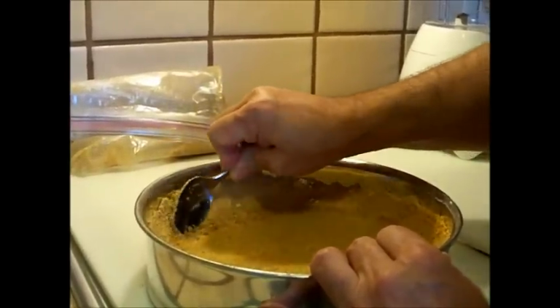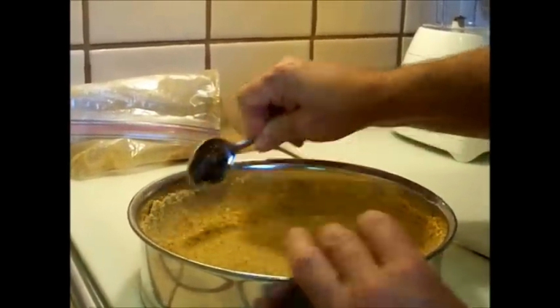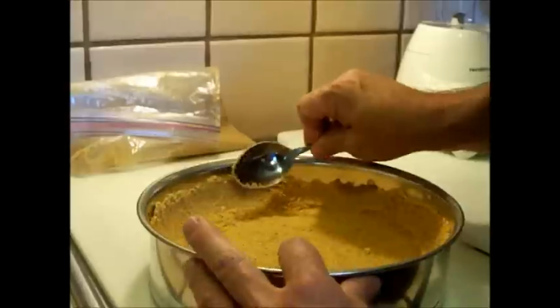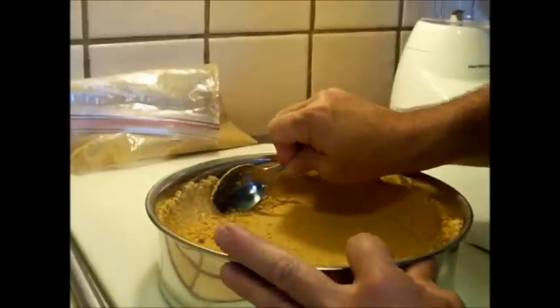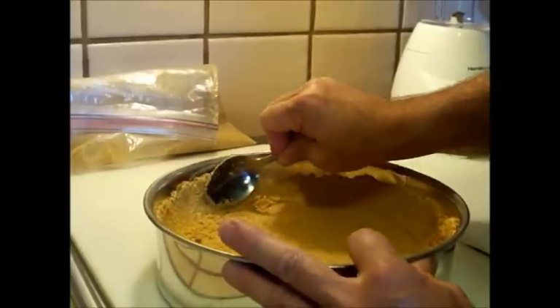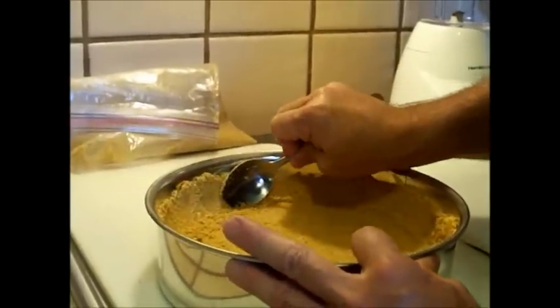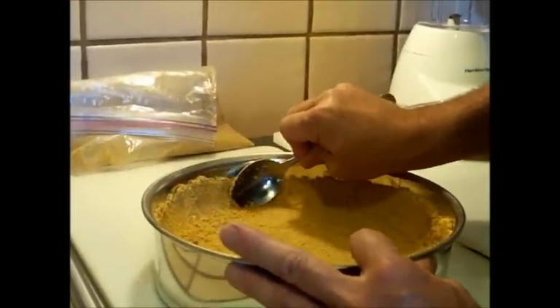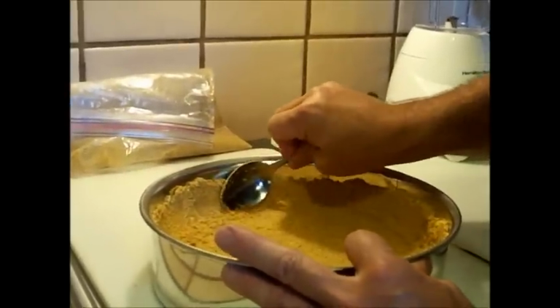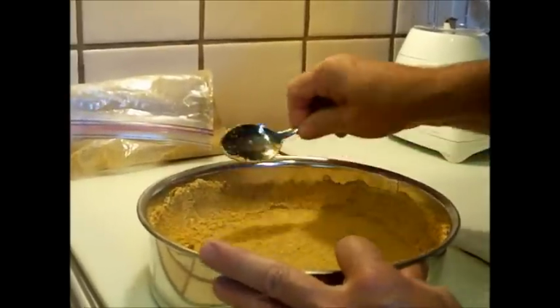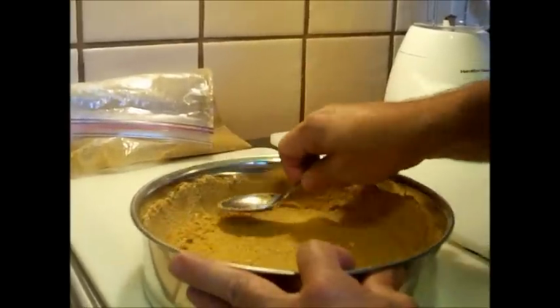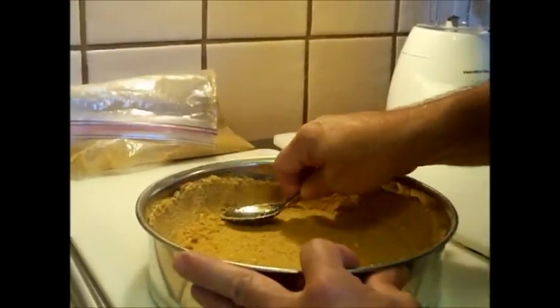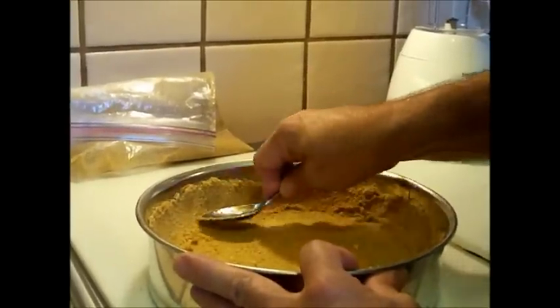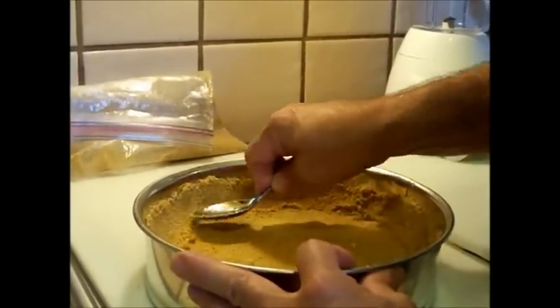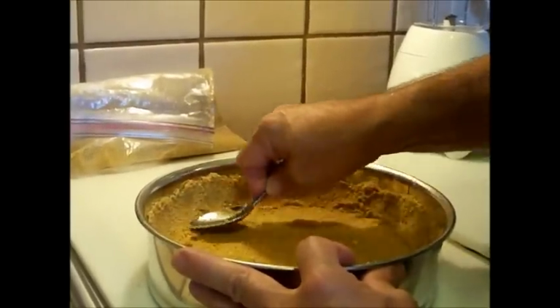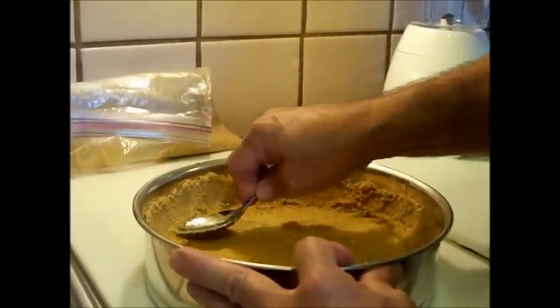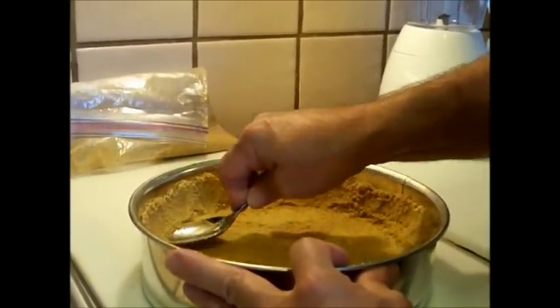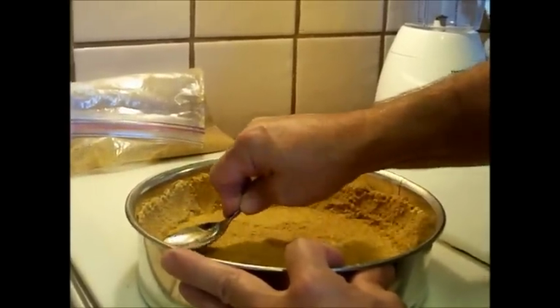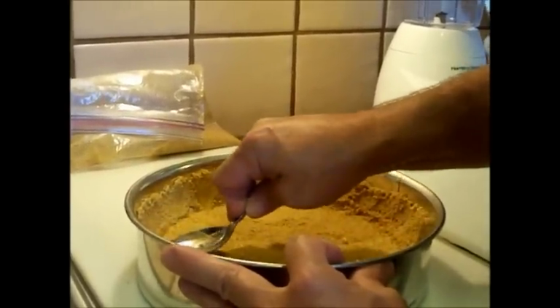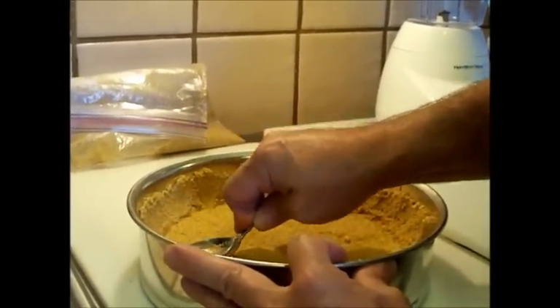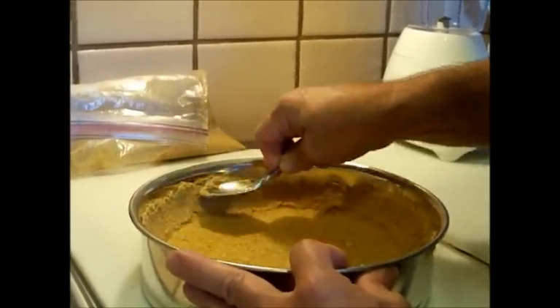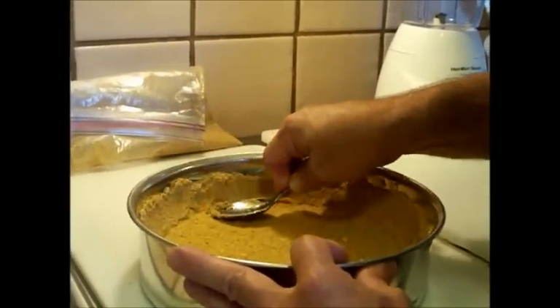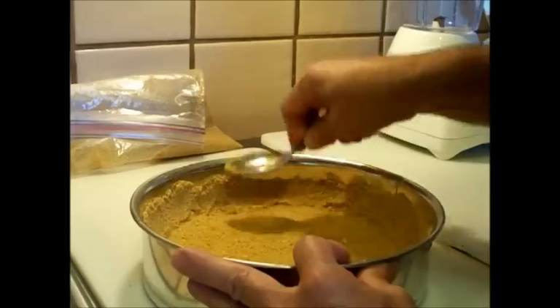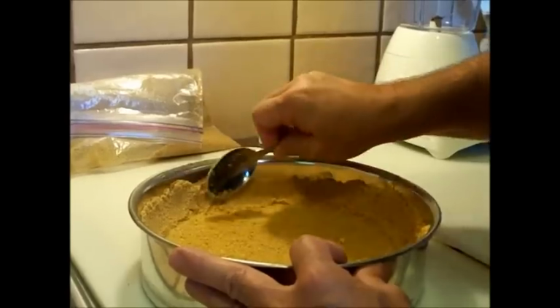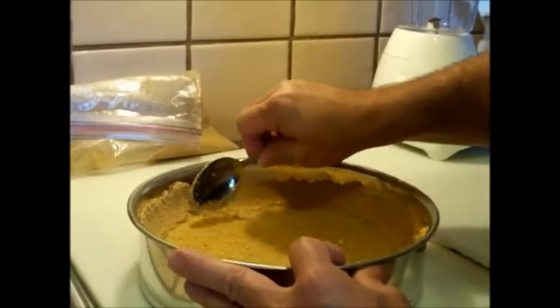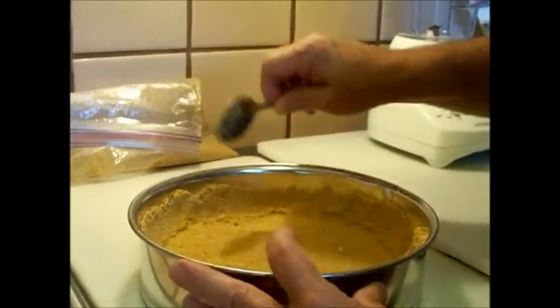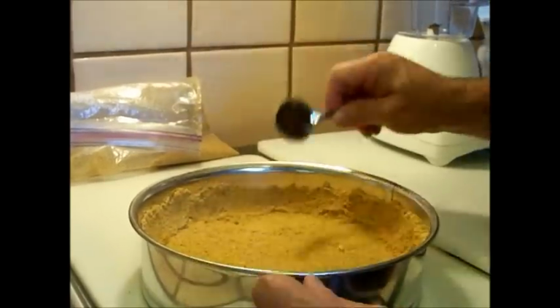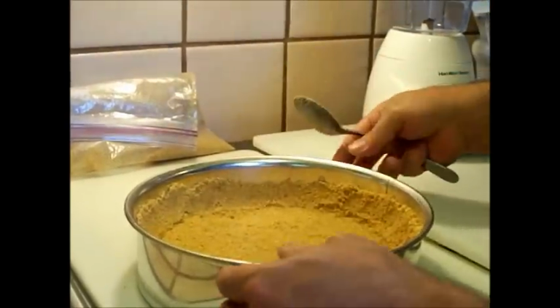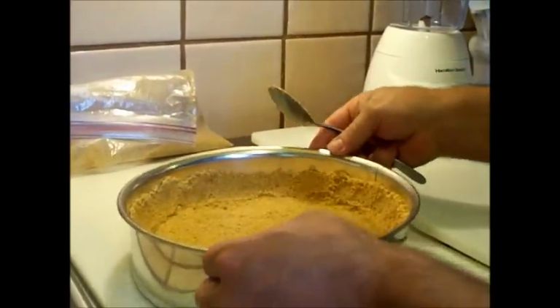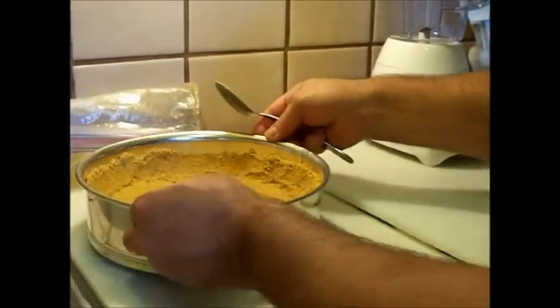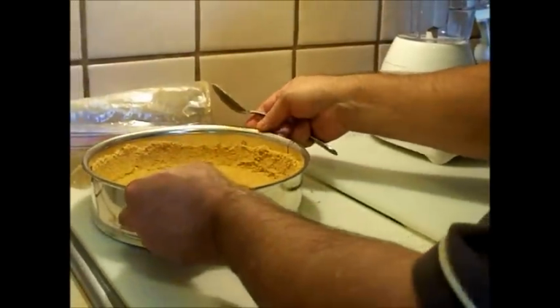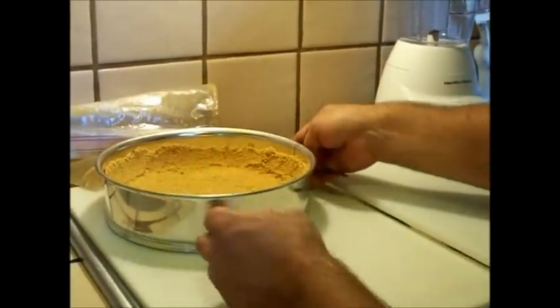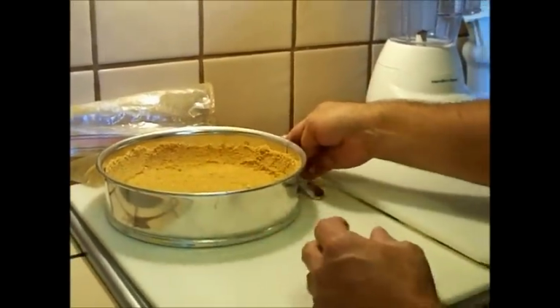Just like this, going around. Then you'll want to press the bottom to make sure you get a nice seal around the bottom of that springform pan. Okay, so we'll set this aside.